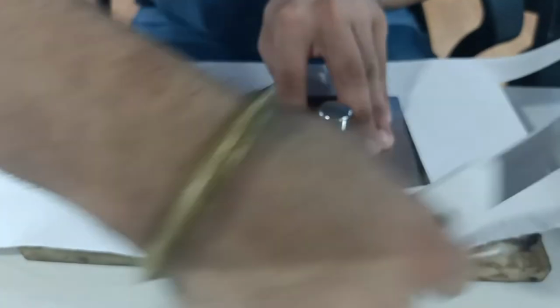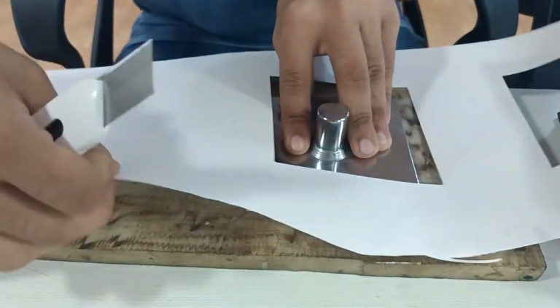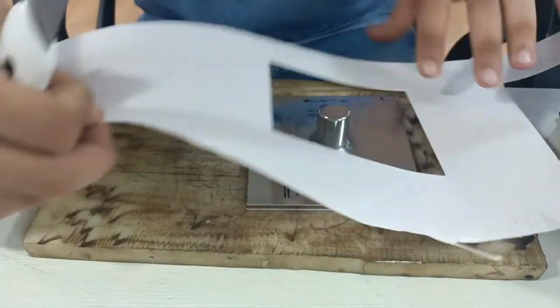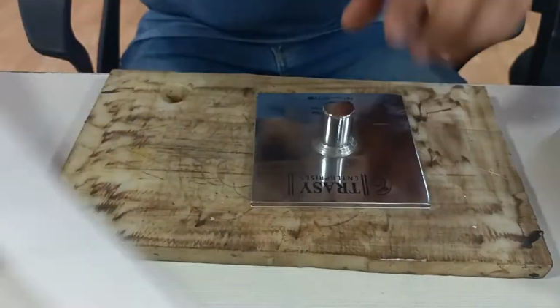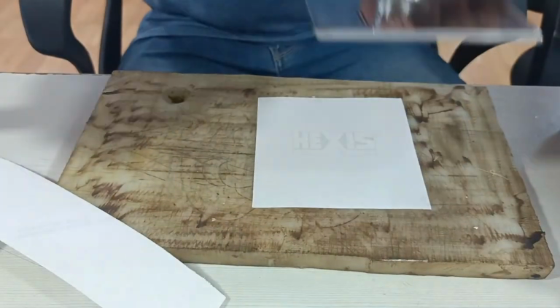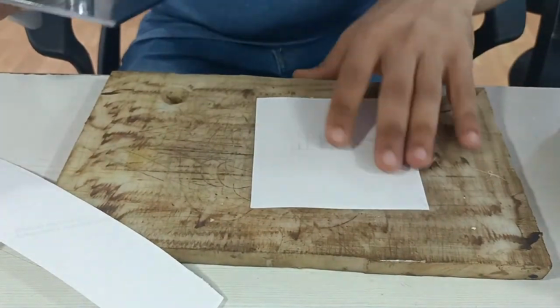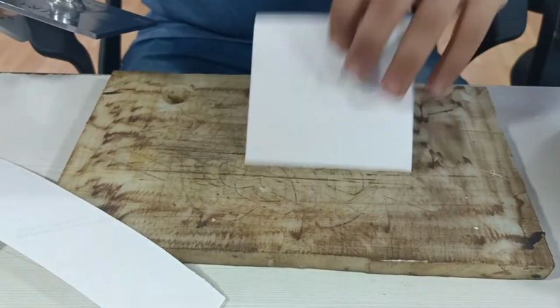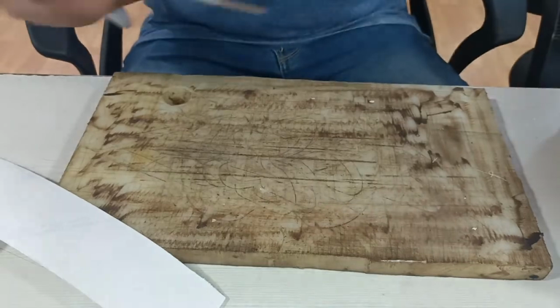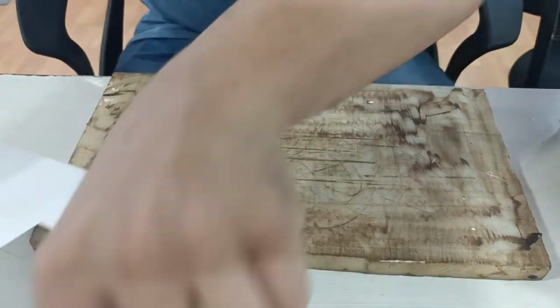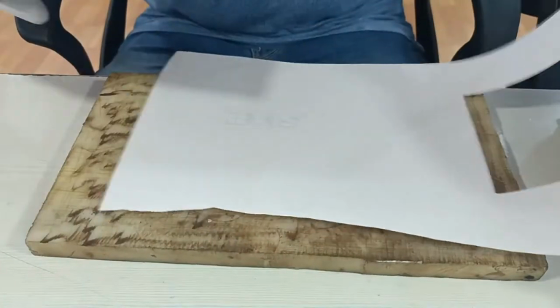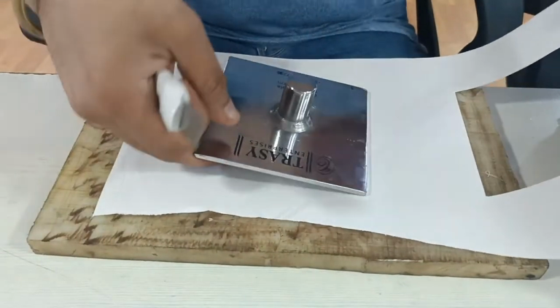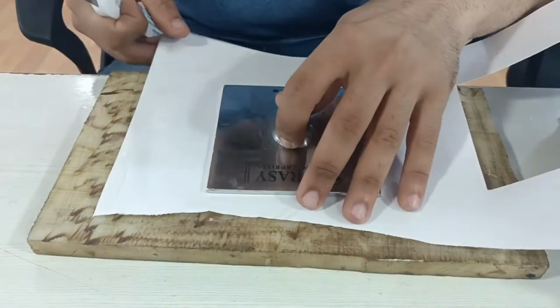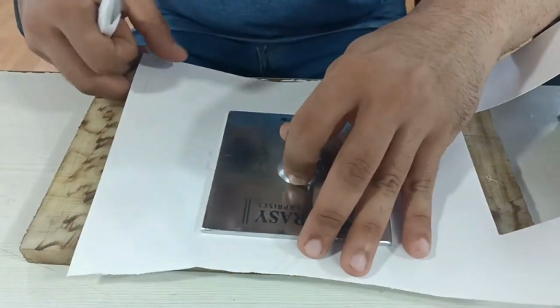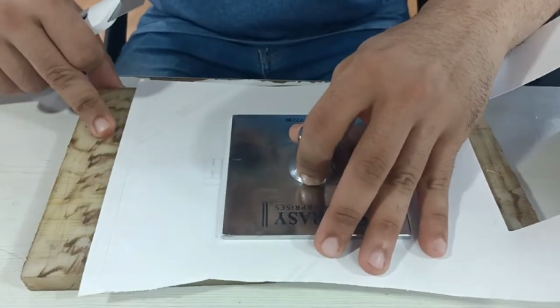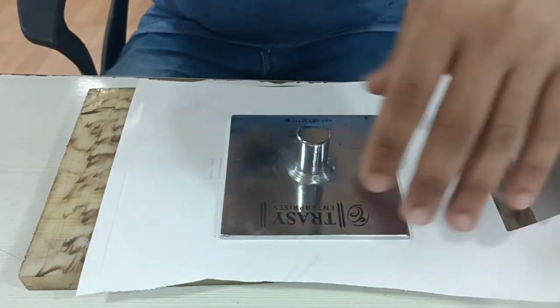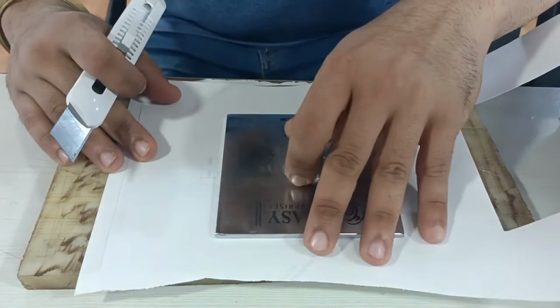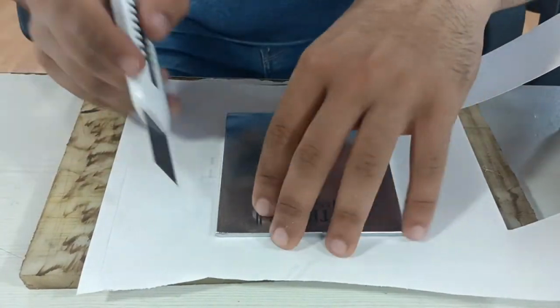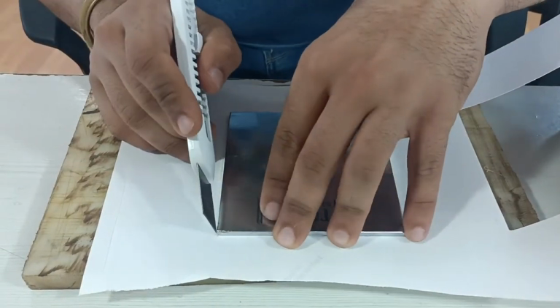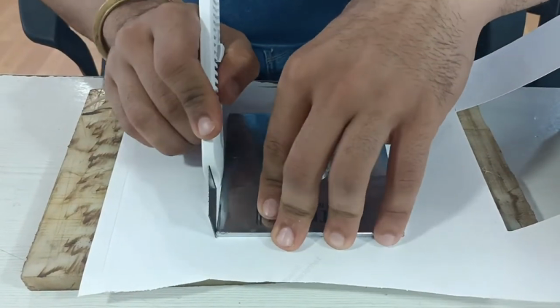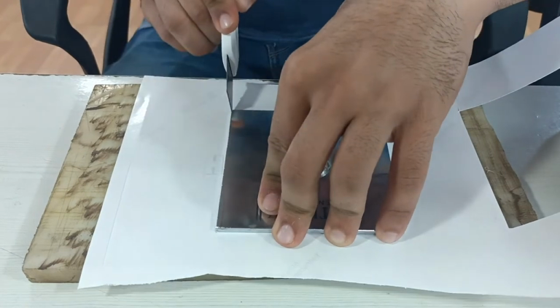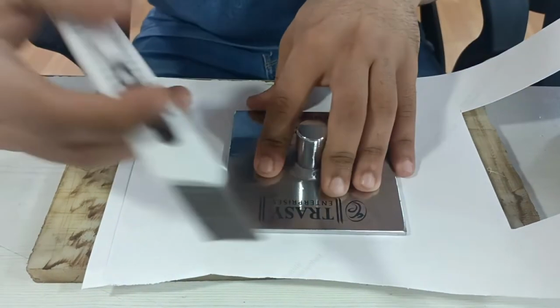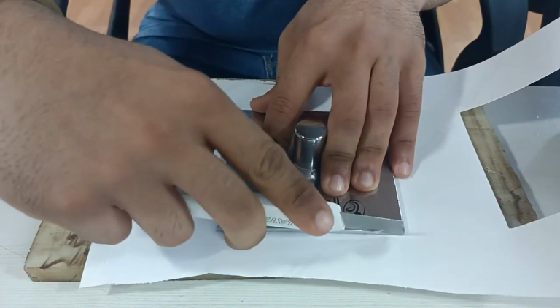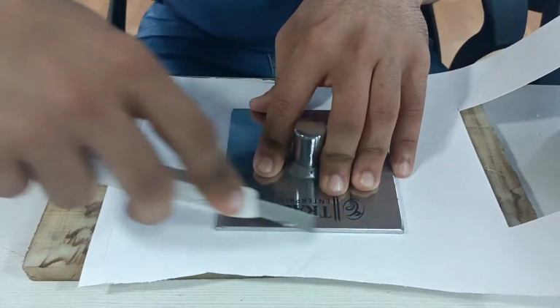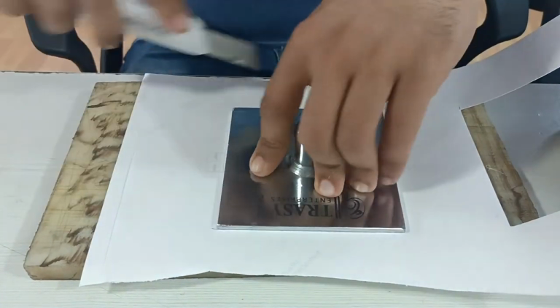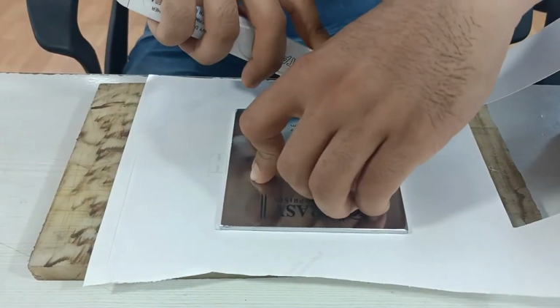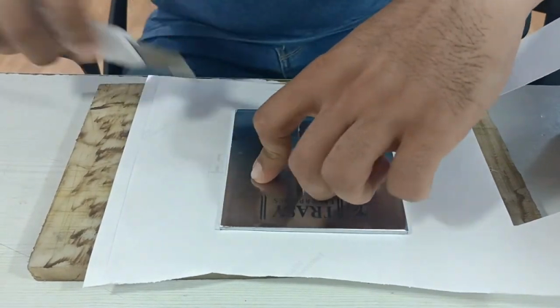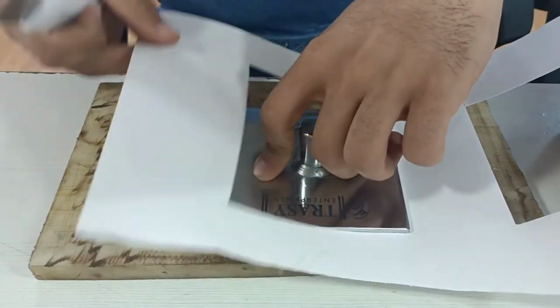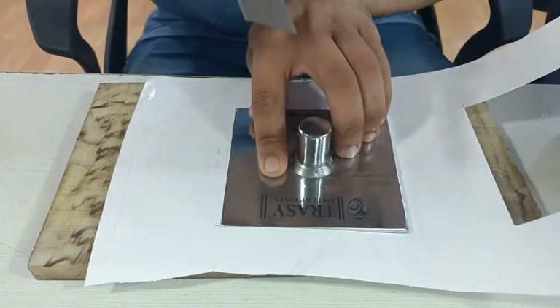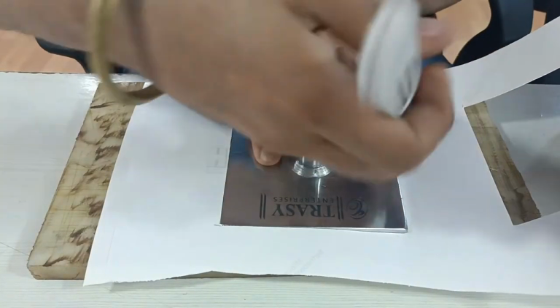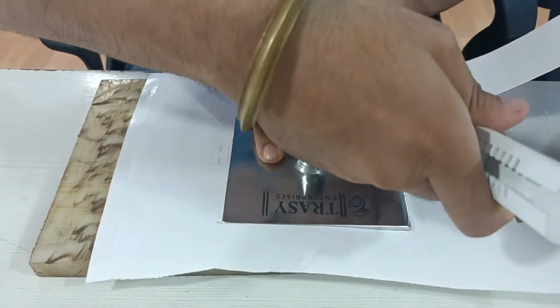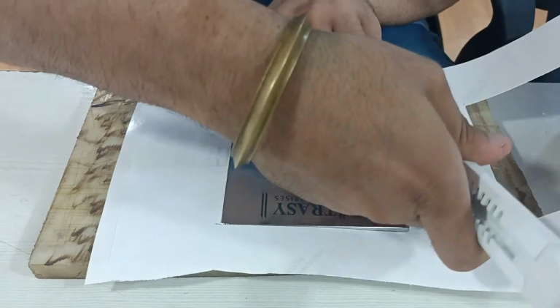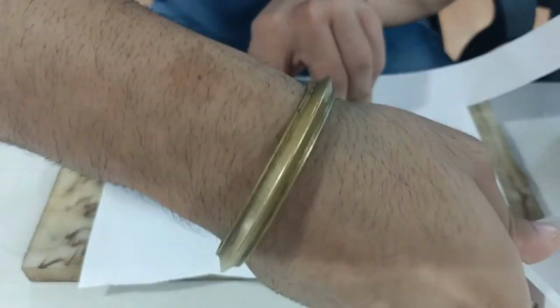The hot melt adhesives dry quickly and their strong adhesiveness allows for precise positioning of the label, whether it's on glass, plastic, or metal.